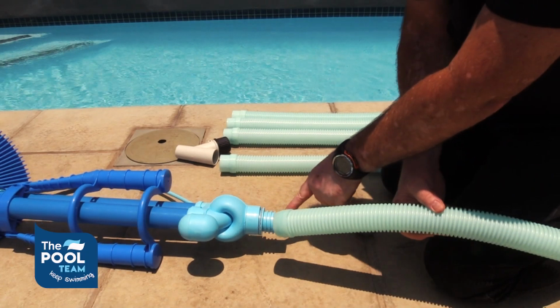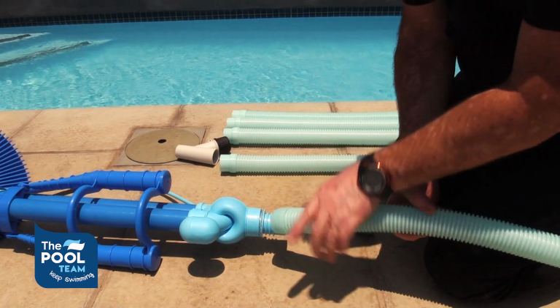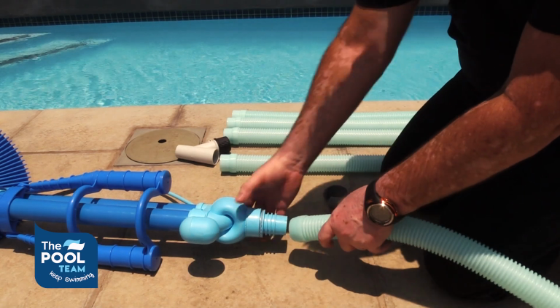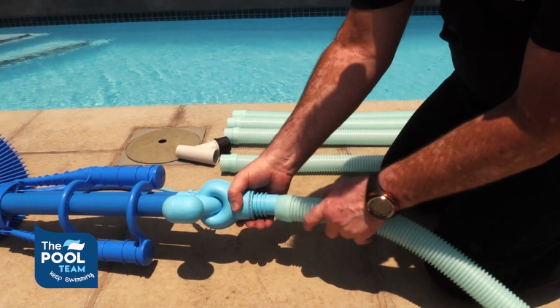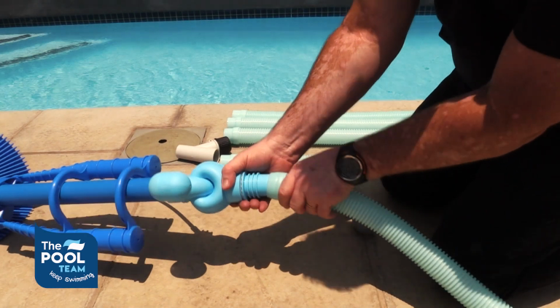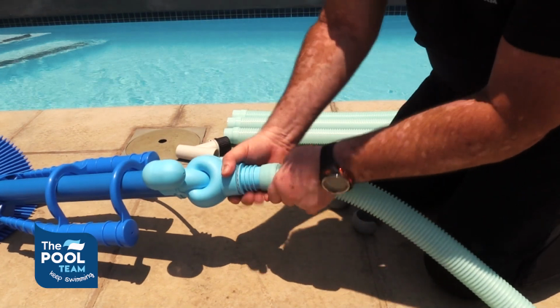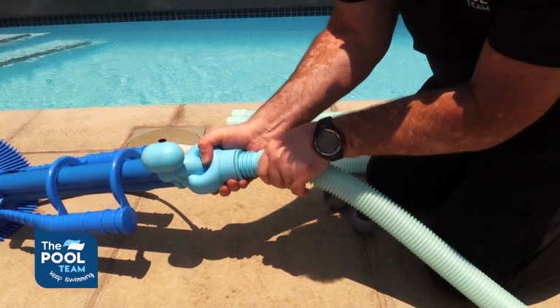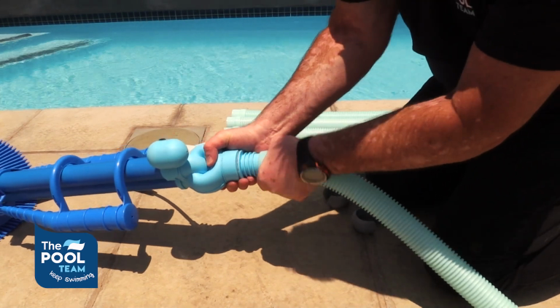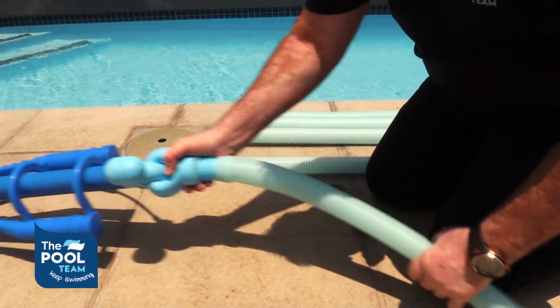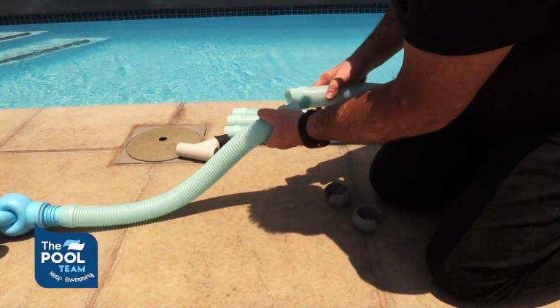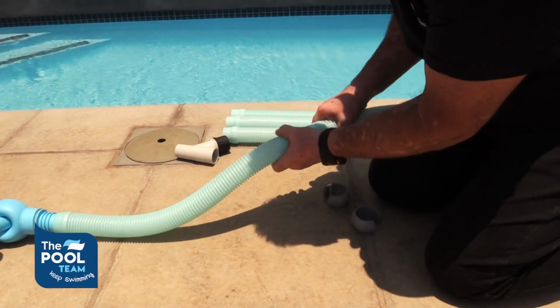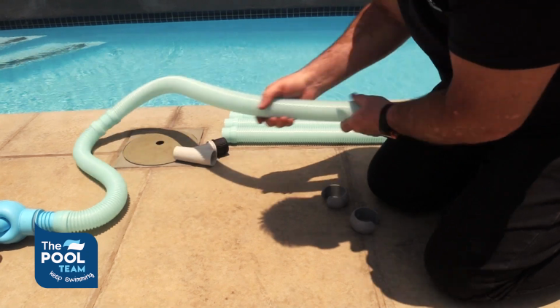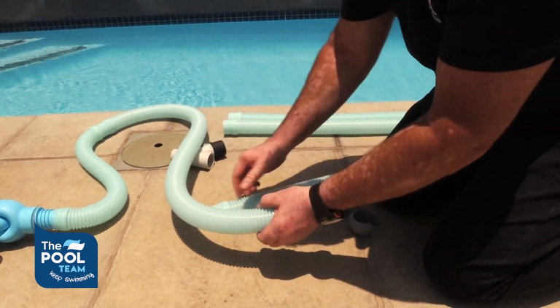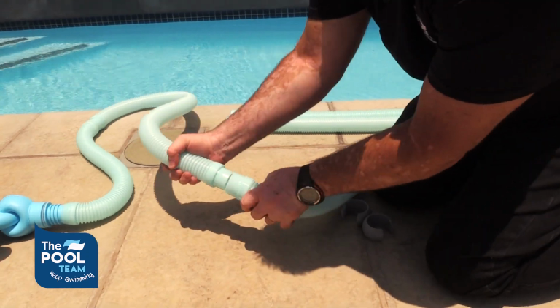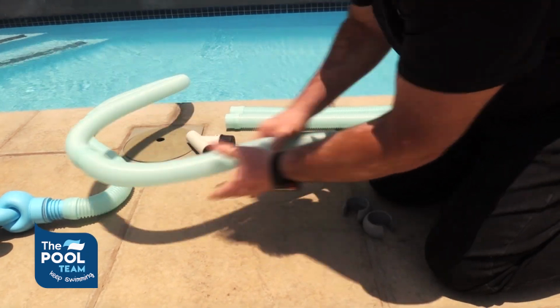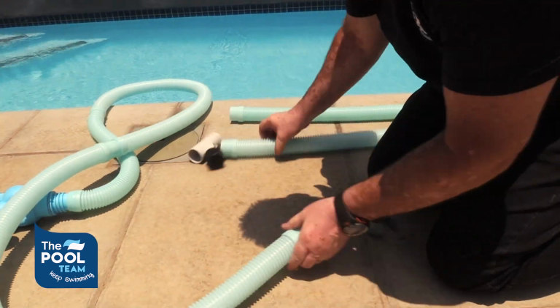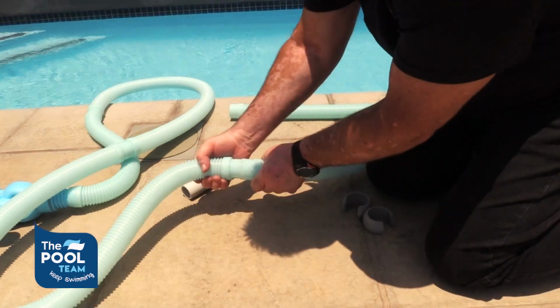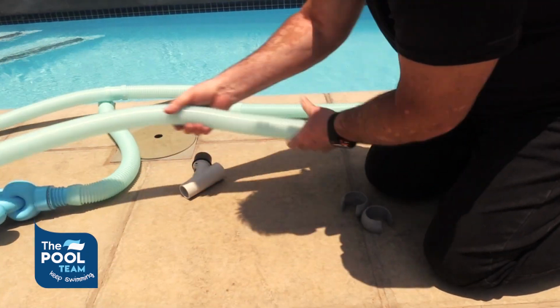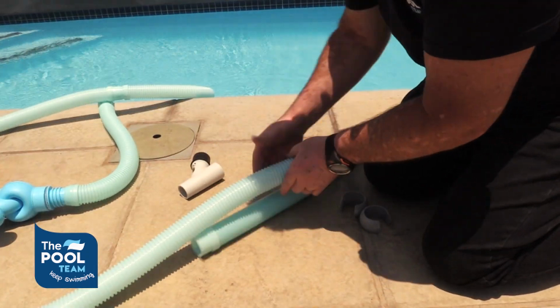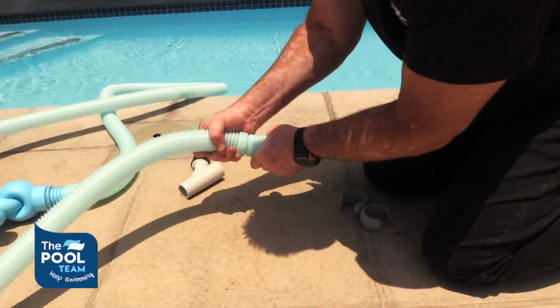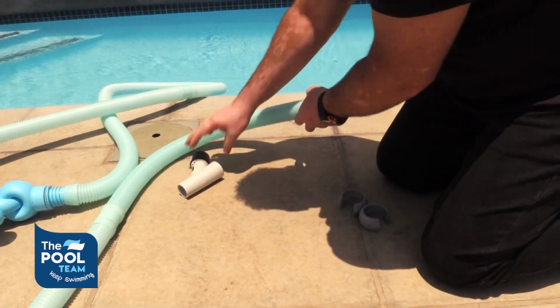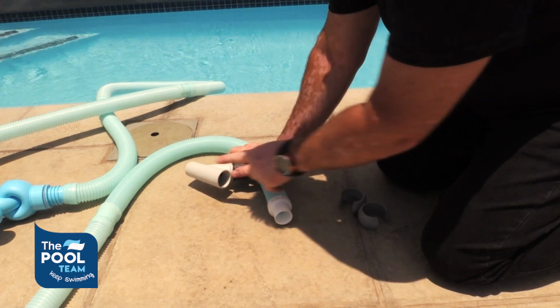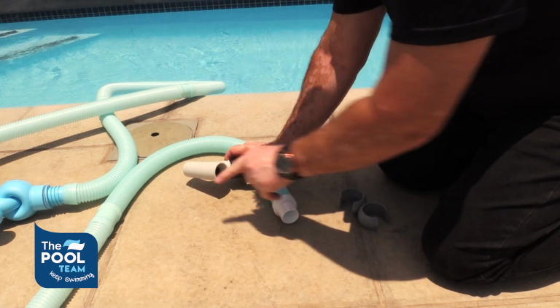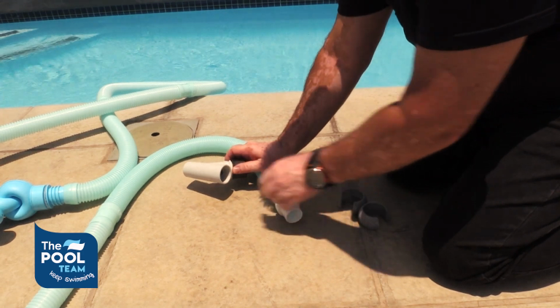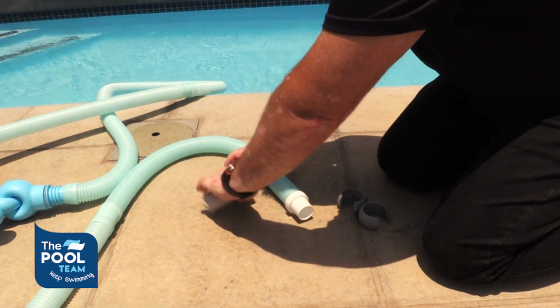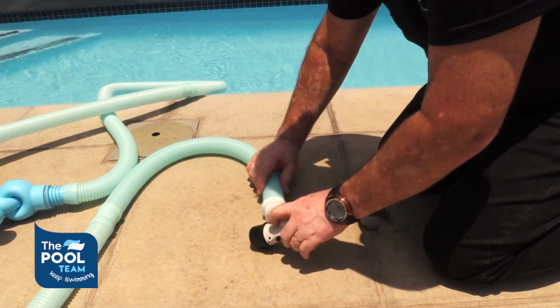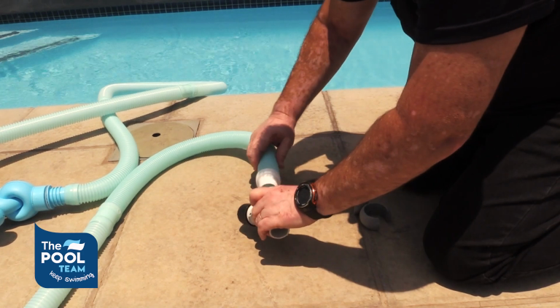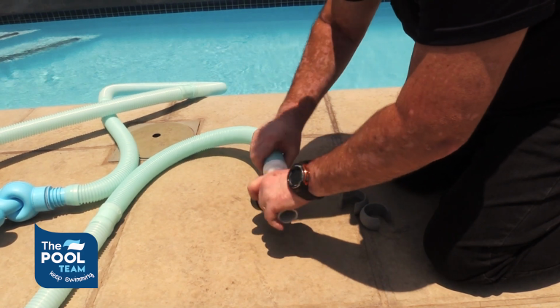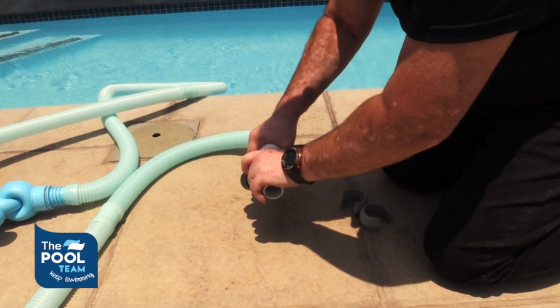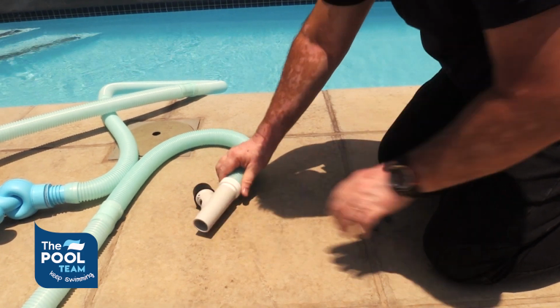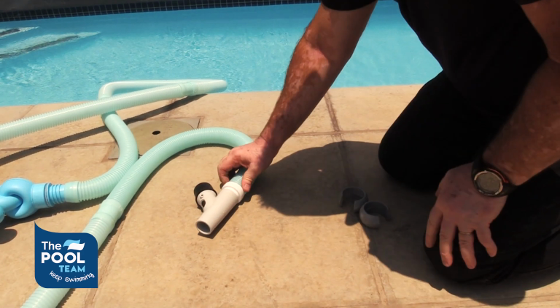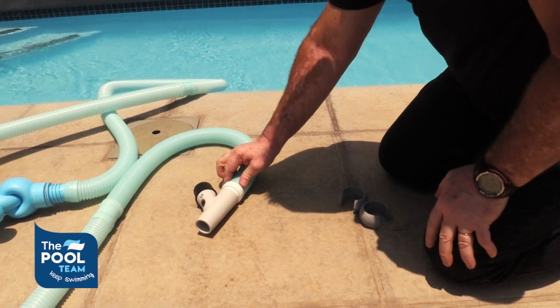Attach the rounded edge of the leader hose to the main body assembly, followed by the remaining hoses with the weir hose being last. Attach the regulator valve to the weir hose, ensuring the arrow points downwards.